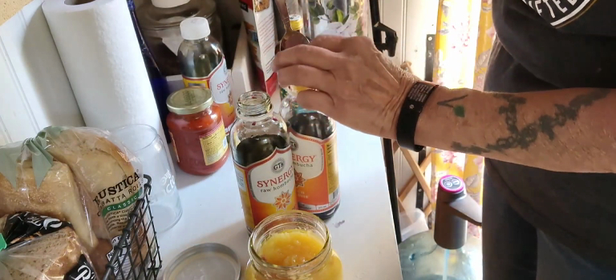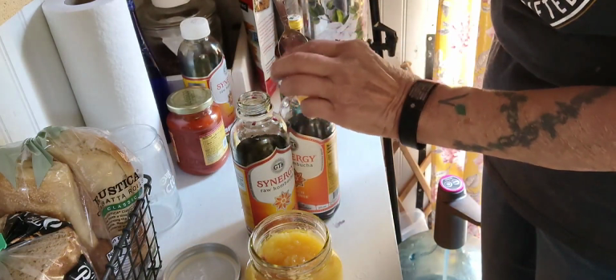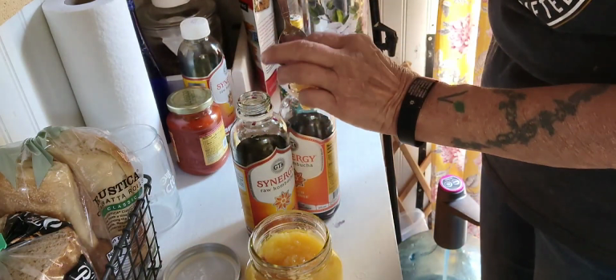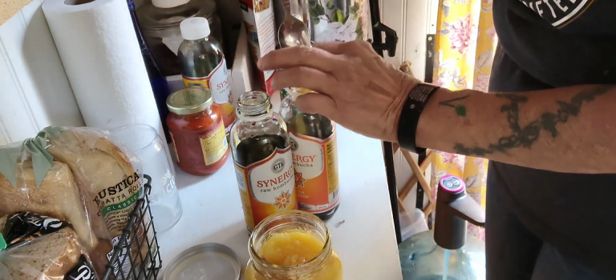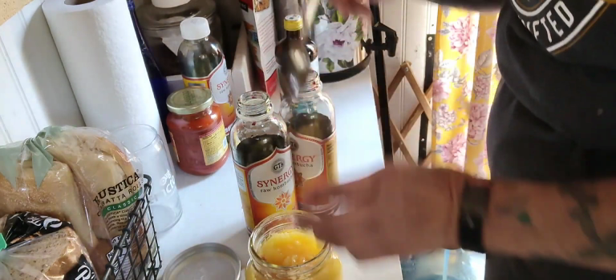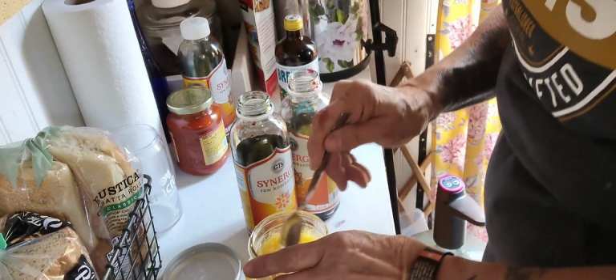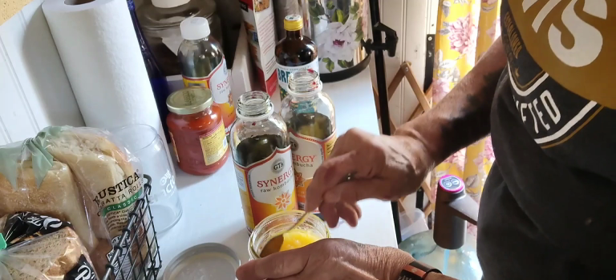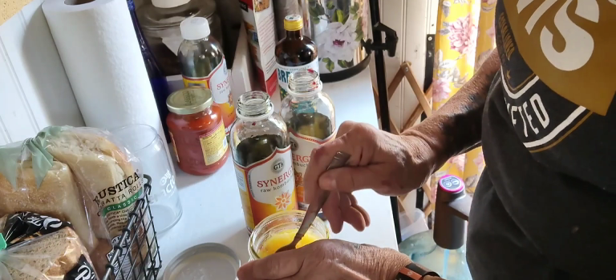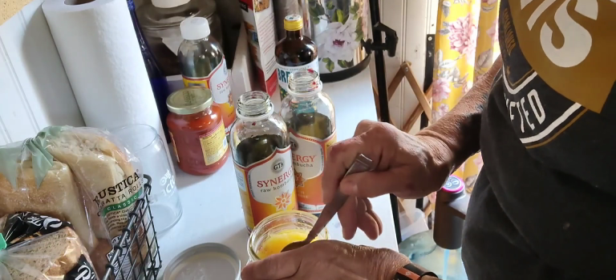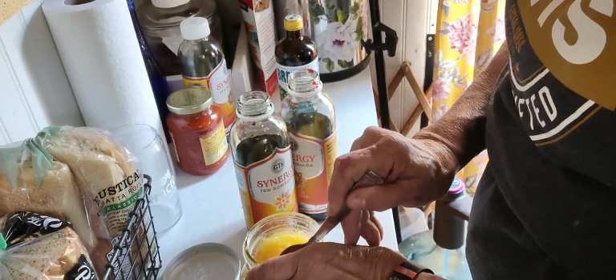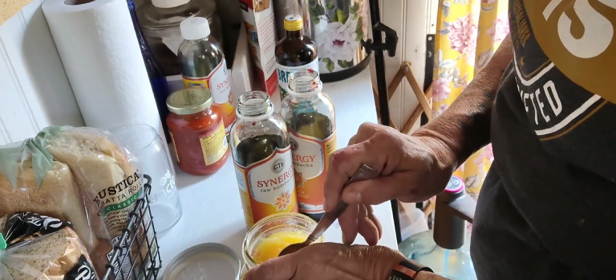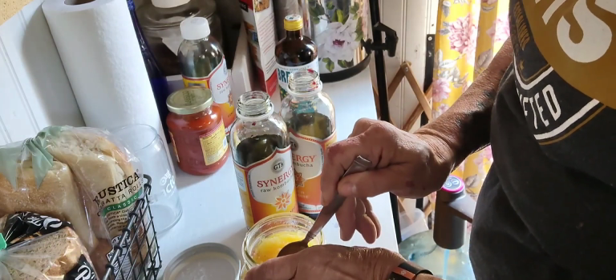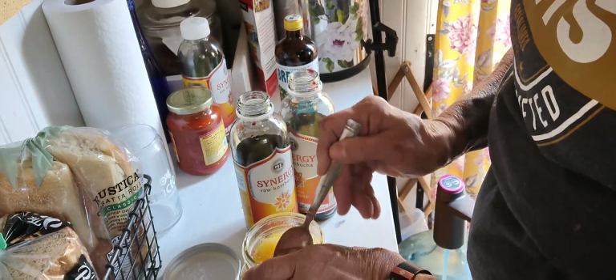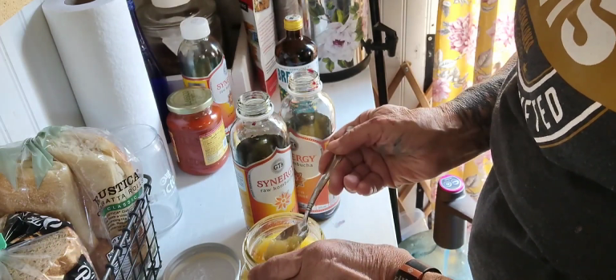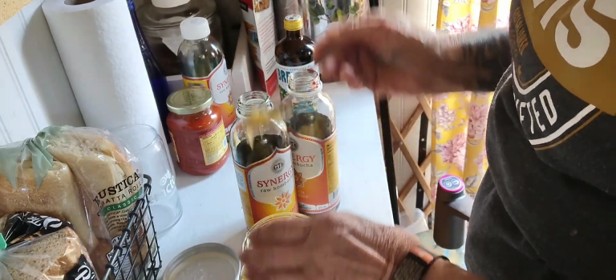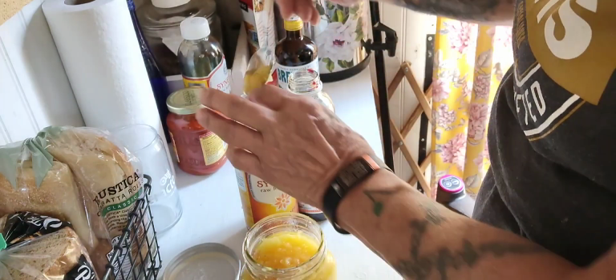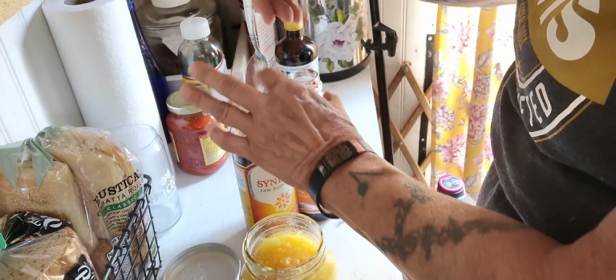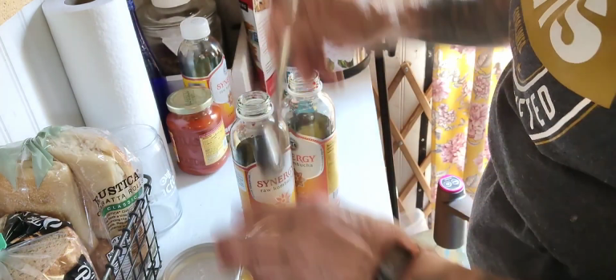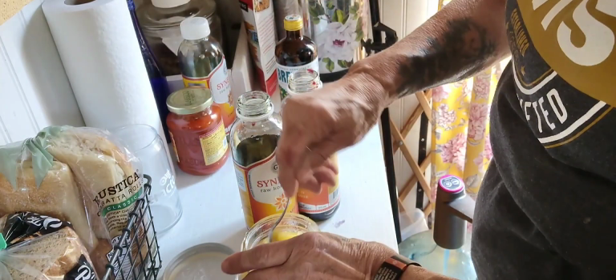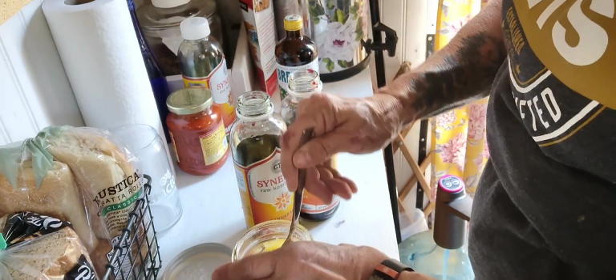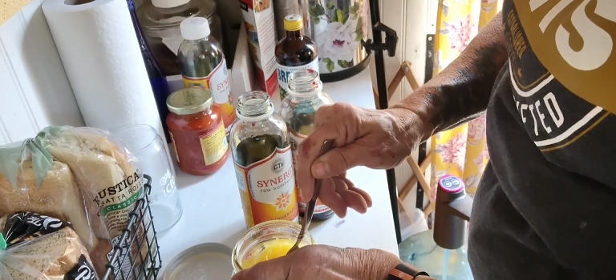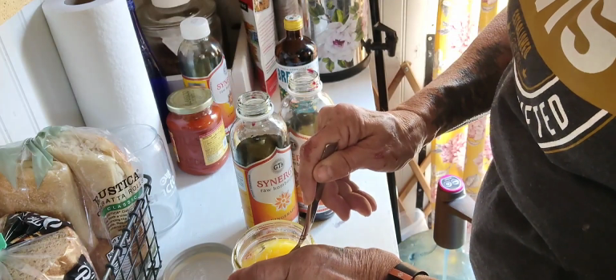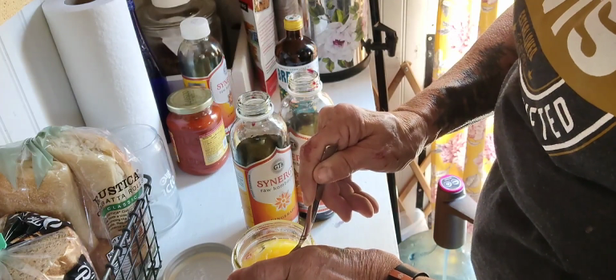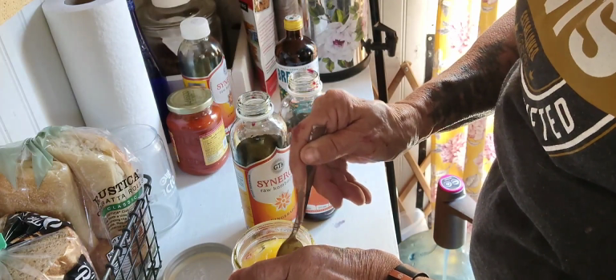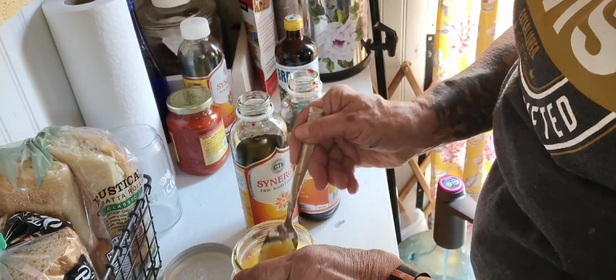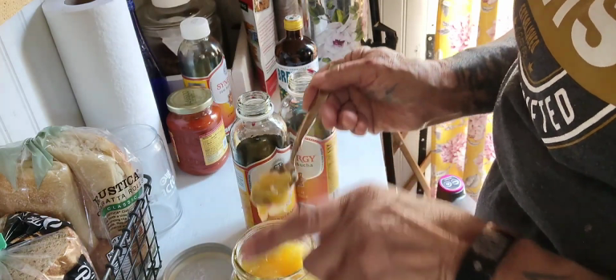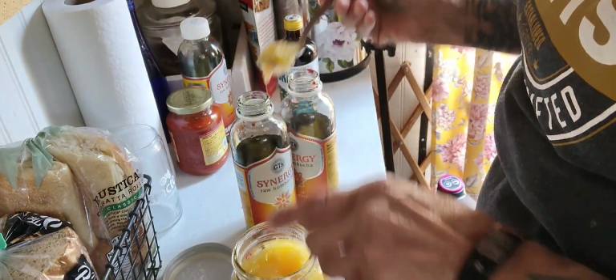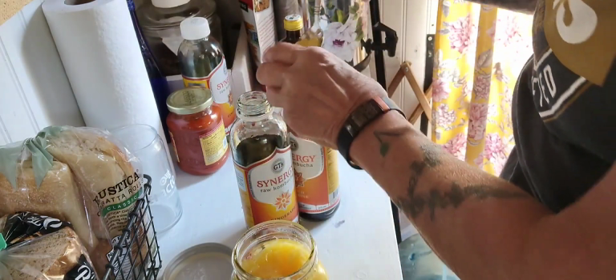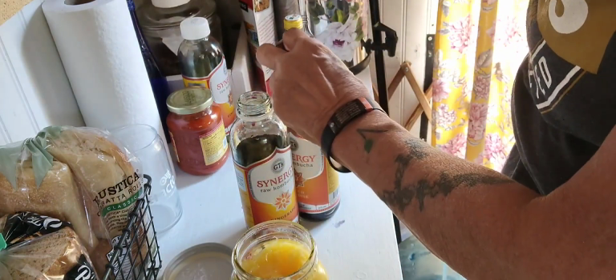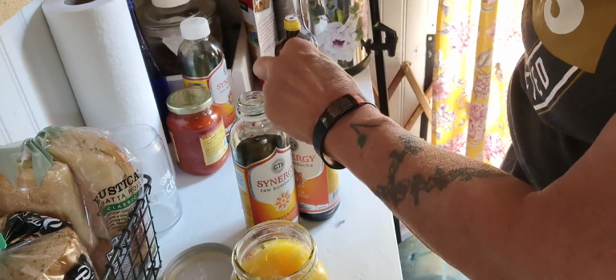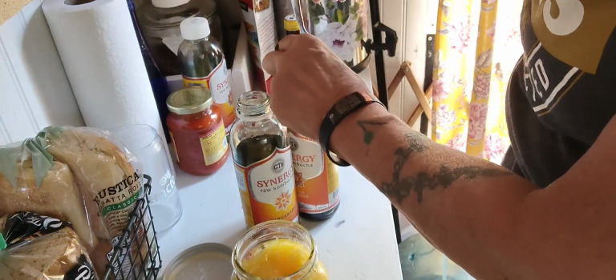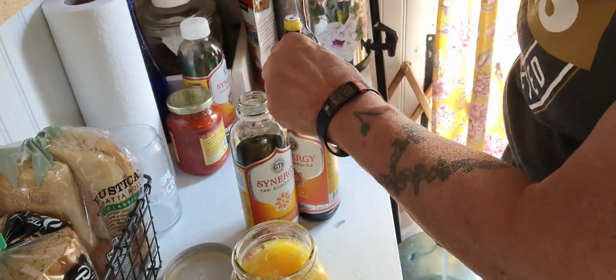I had a whole laundry room — my dryer area was just full of glass containers with SCOBYs.